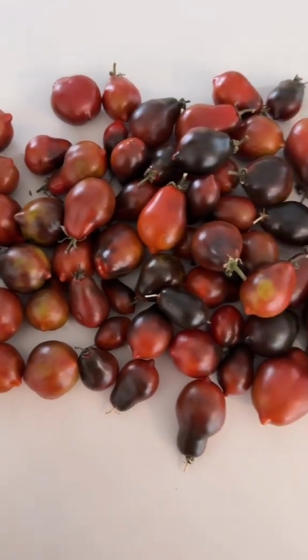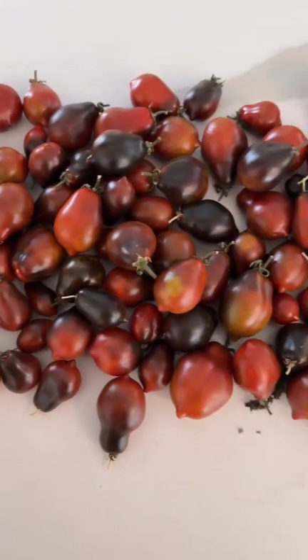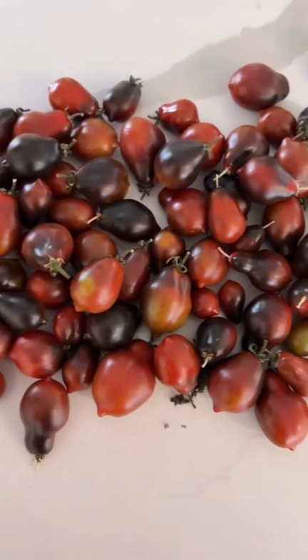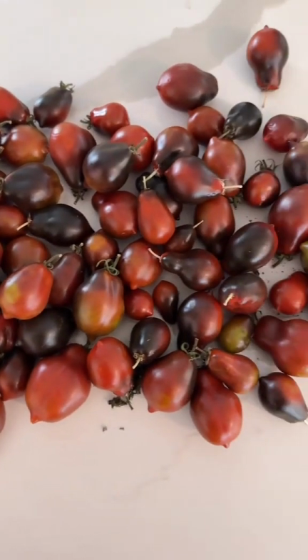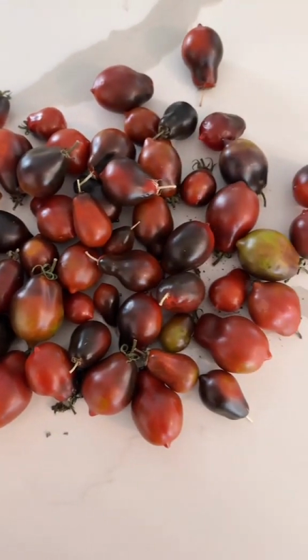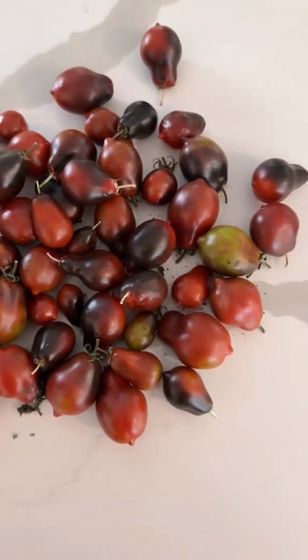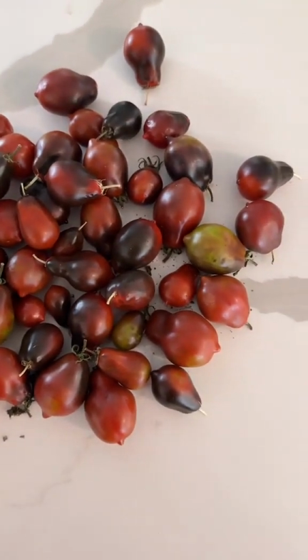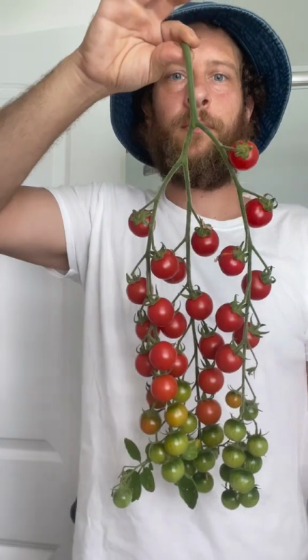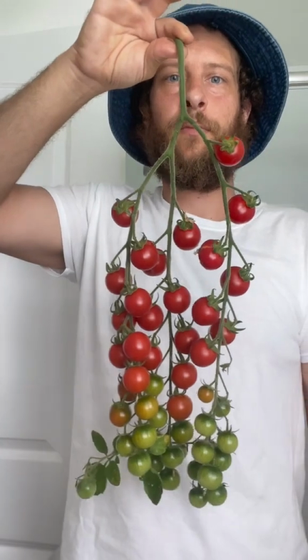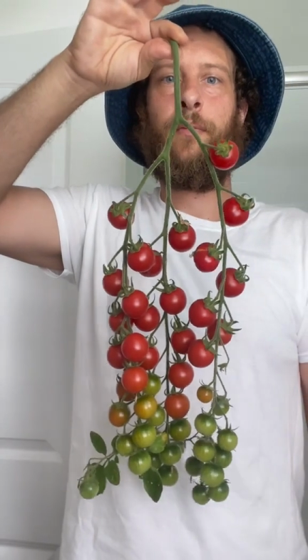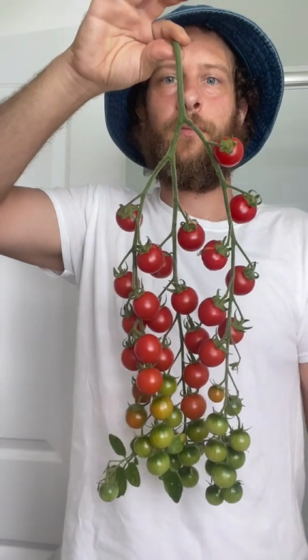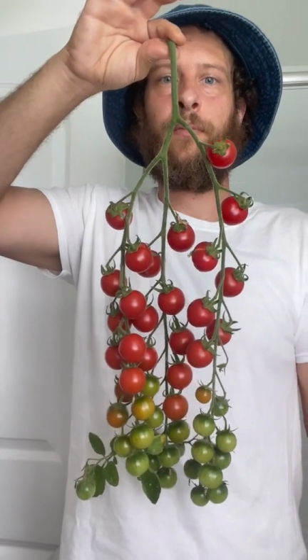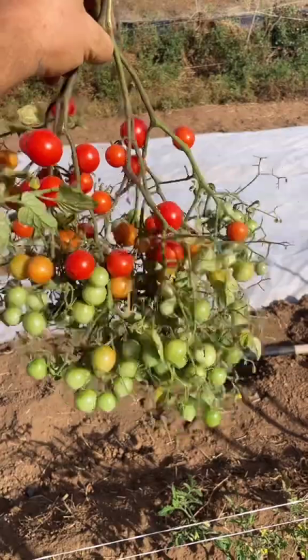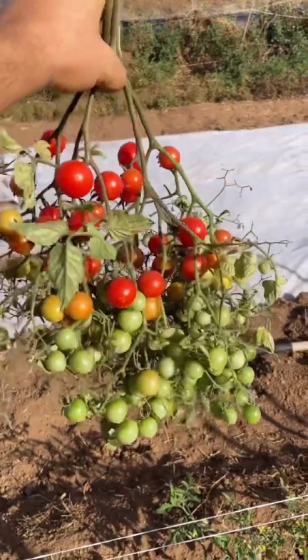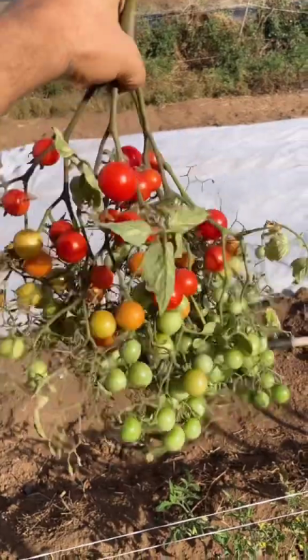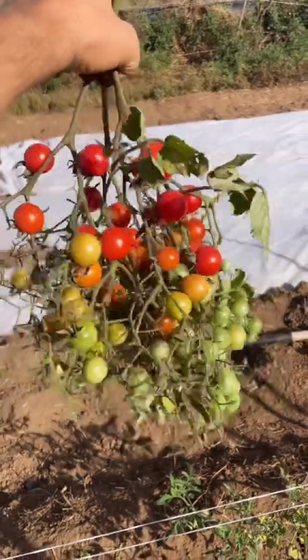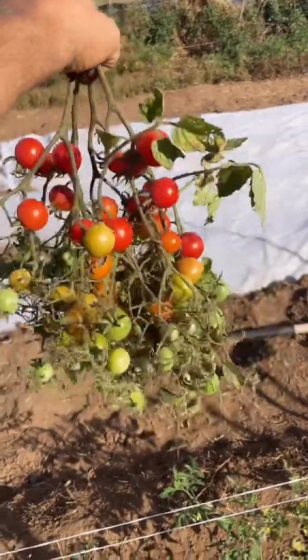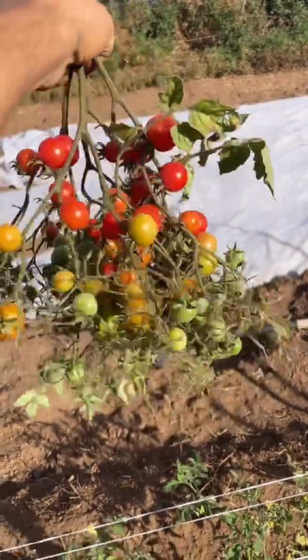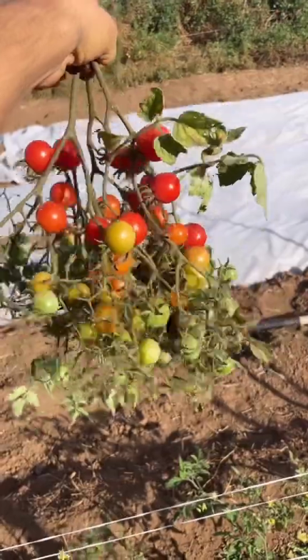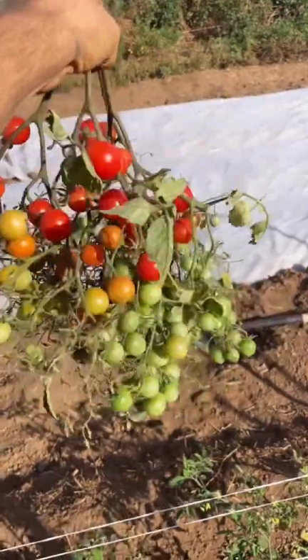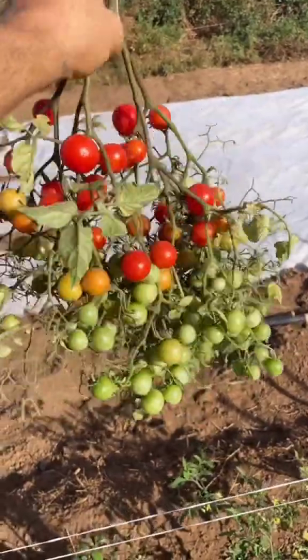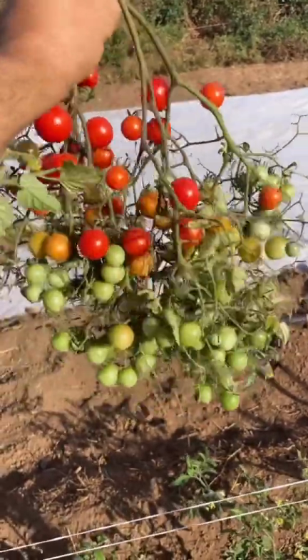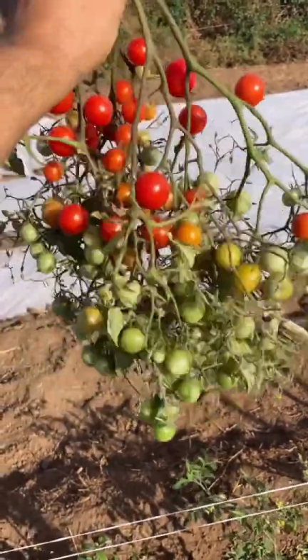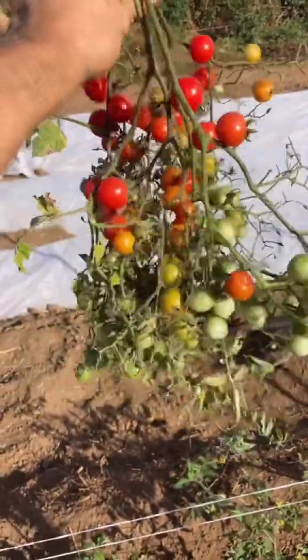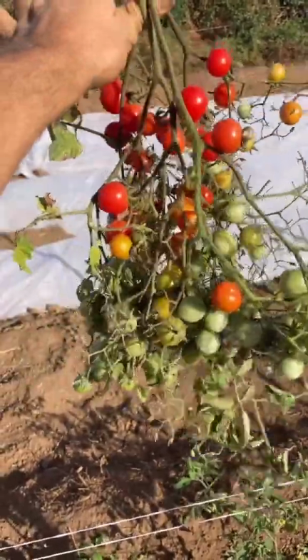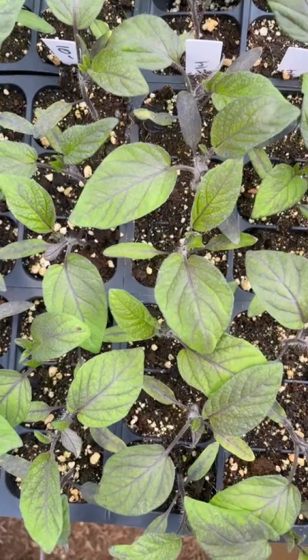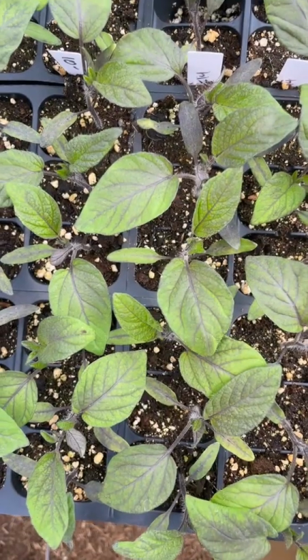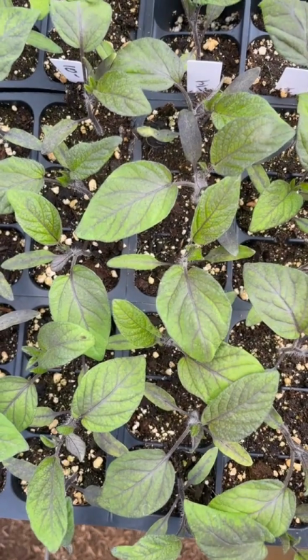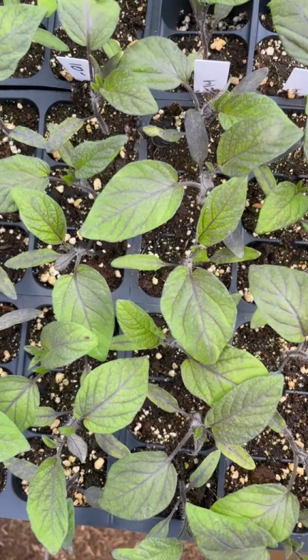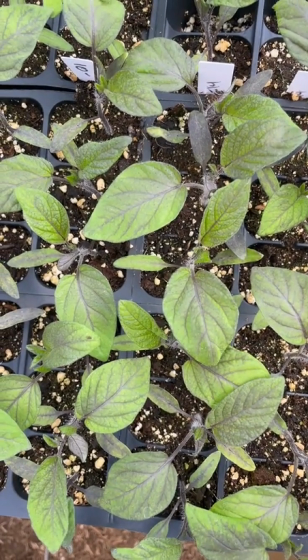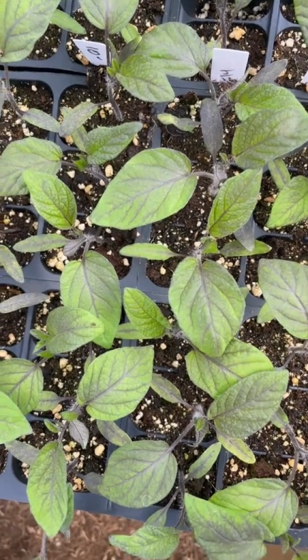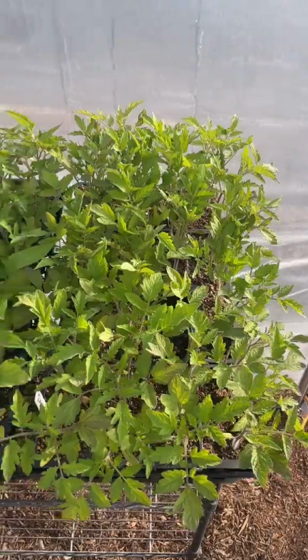So this begs the question: what are we selecting for? Well, flavor and color are two obvious ones. Also, ladder truss versus this multifloral truss. But perhaps more important are all the traits that an average person wouldn't think of, including but not limited to leaf type and yield.